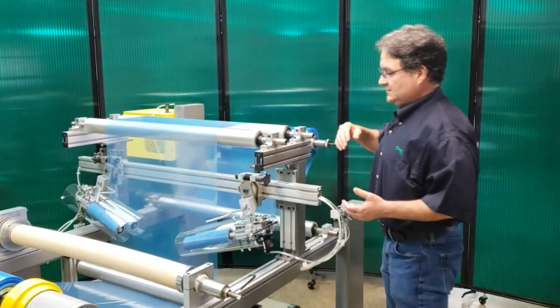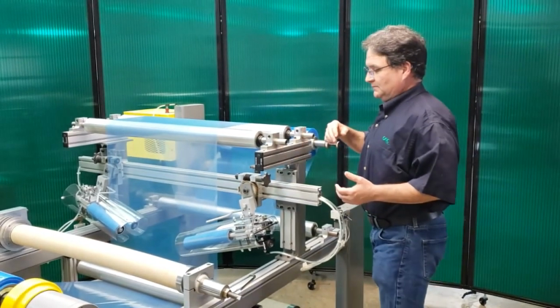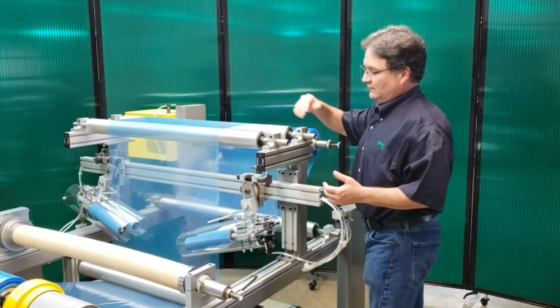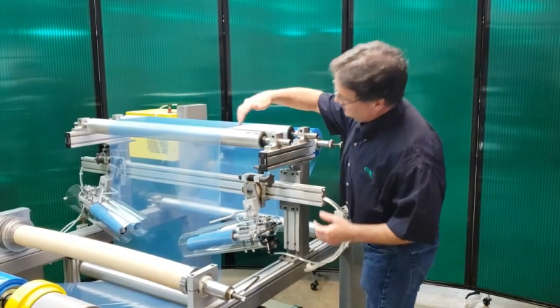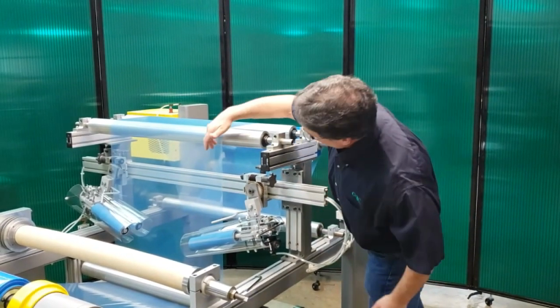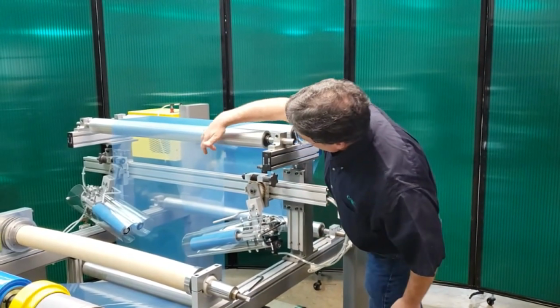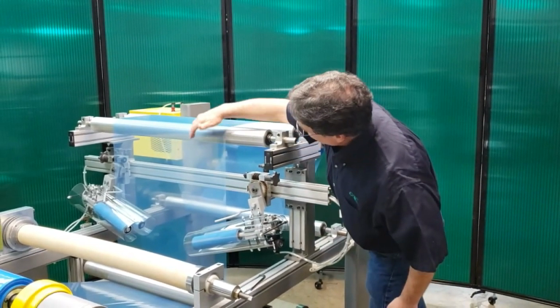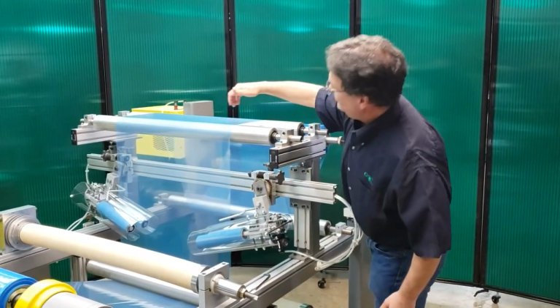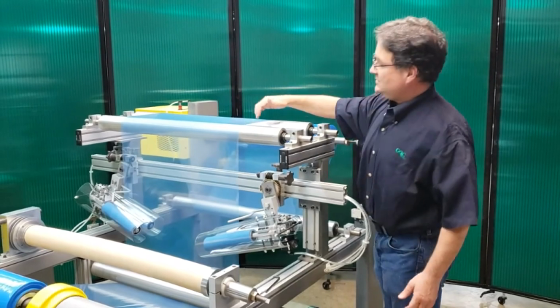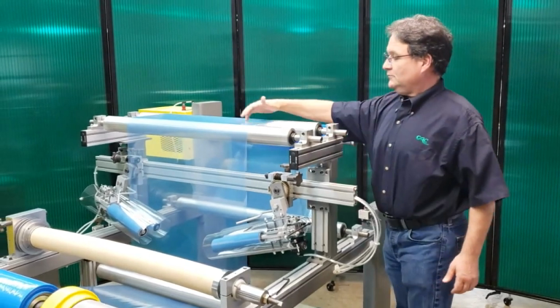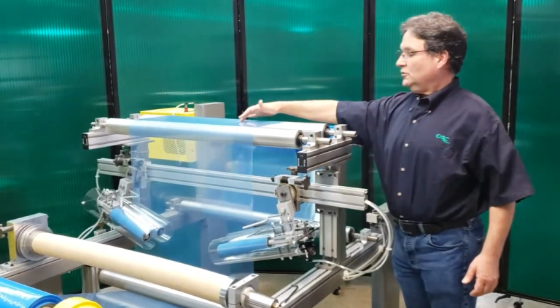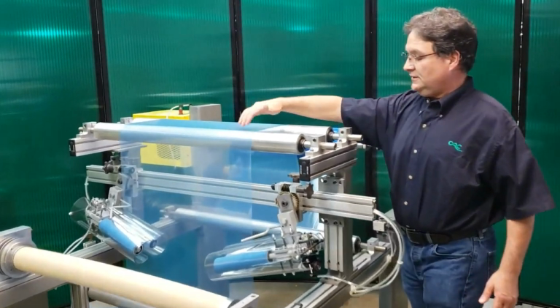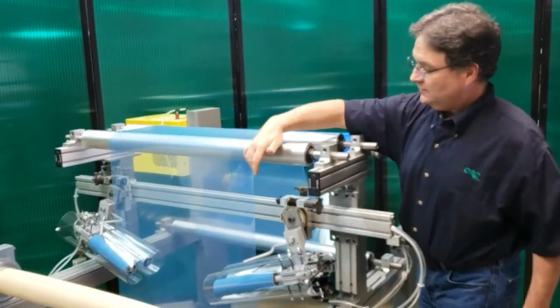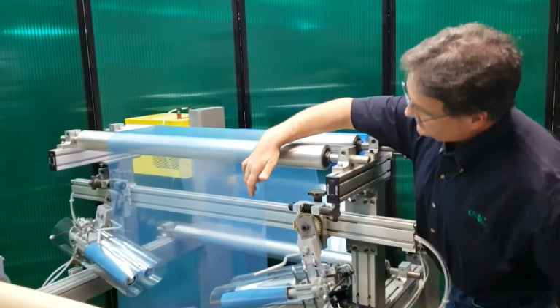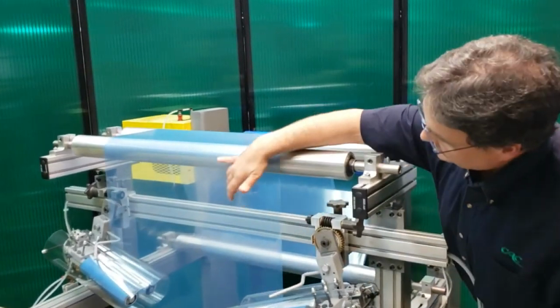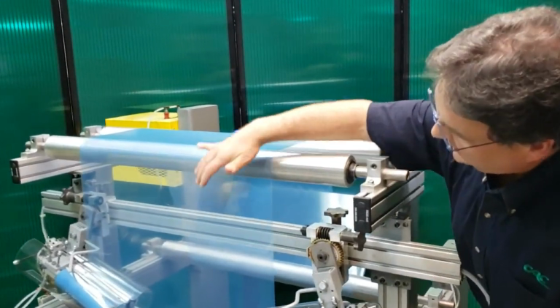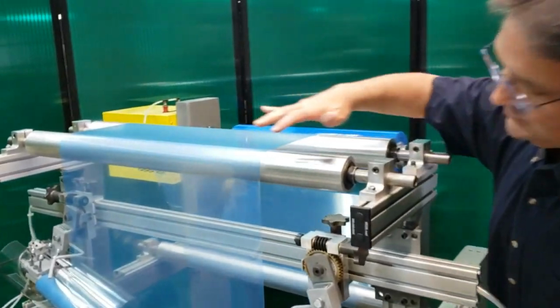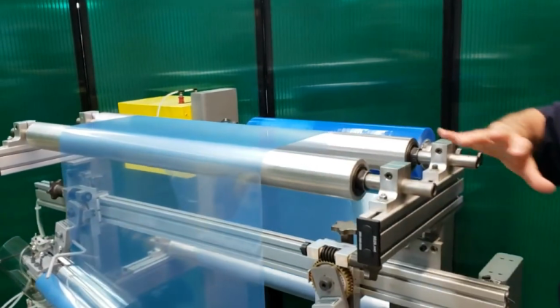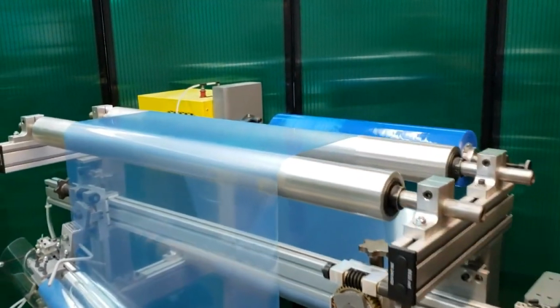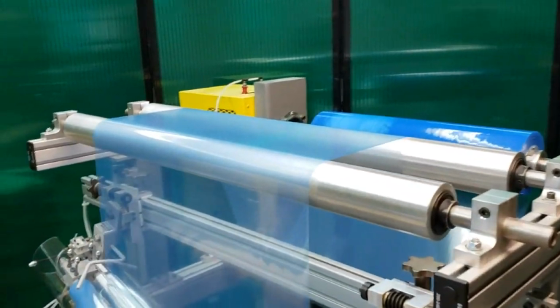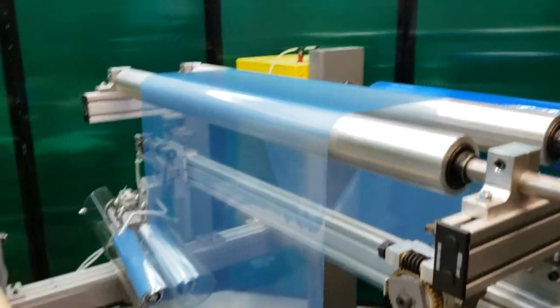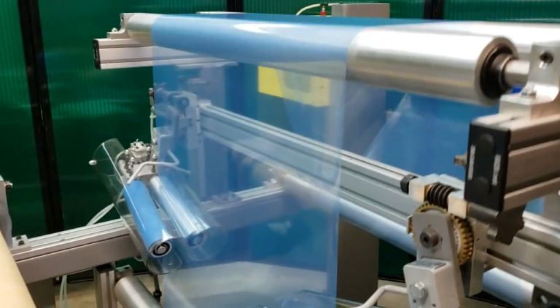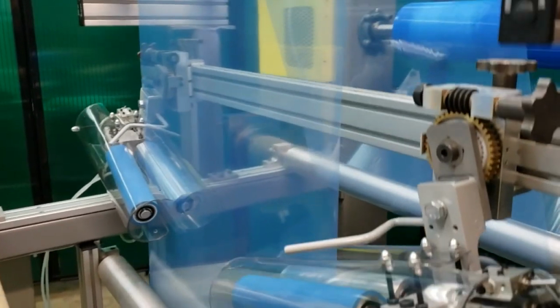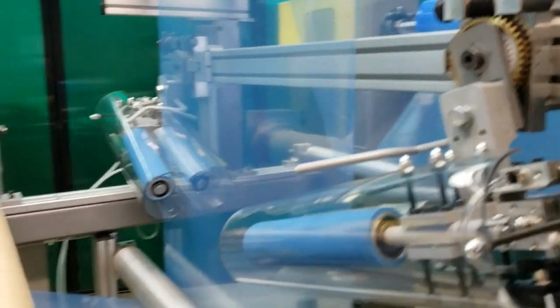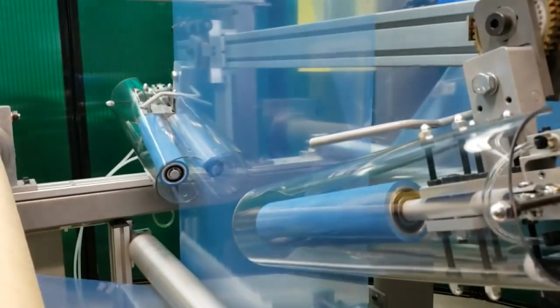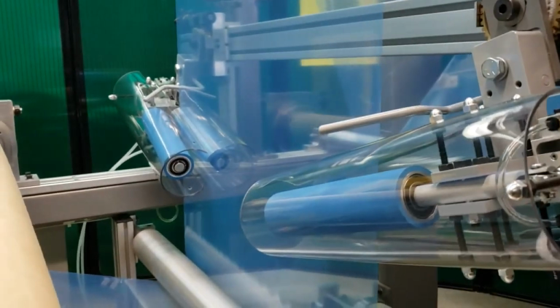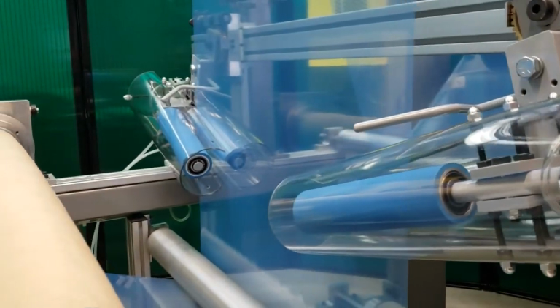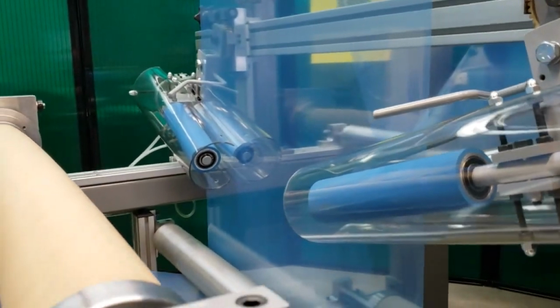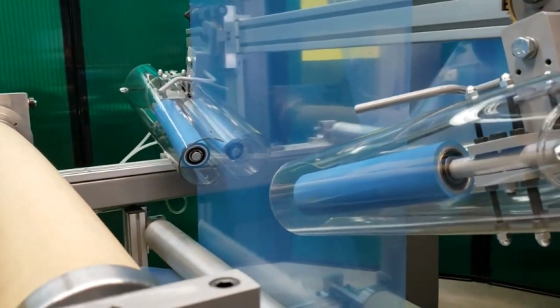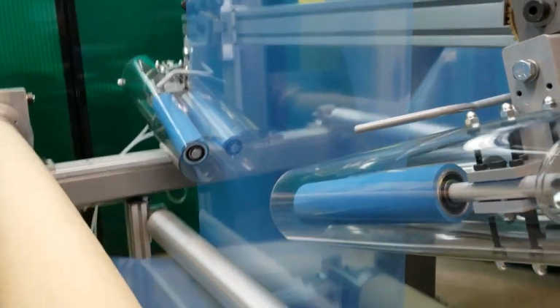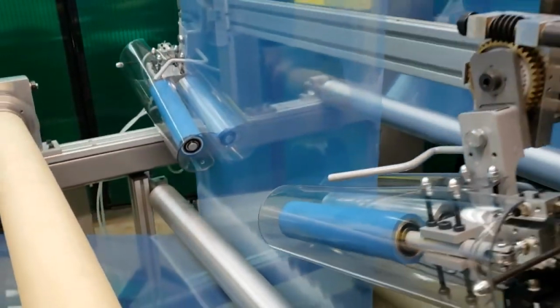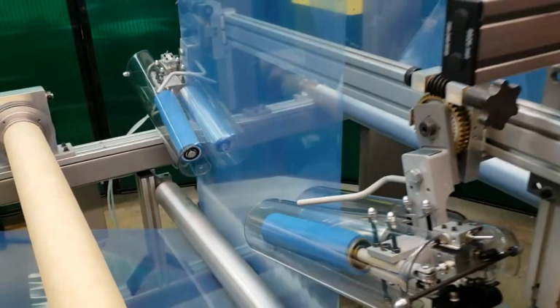We have very minimal wrinkles on here. You can see some going across here, some in this span, but there's not a whole lot. Right now on this machine, most of these rolls are all lined up pretty perfectly.